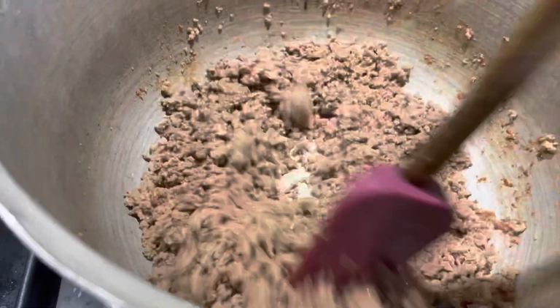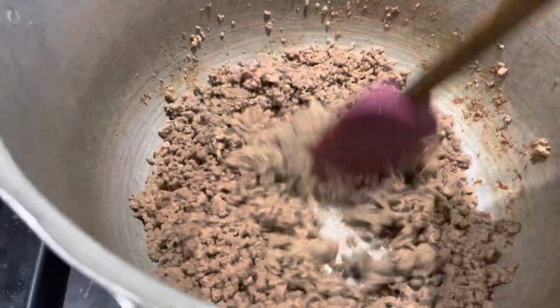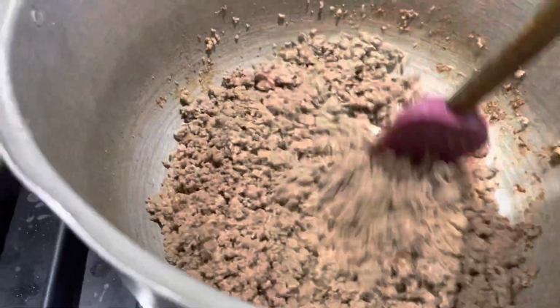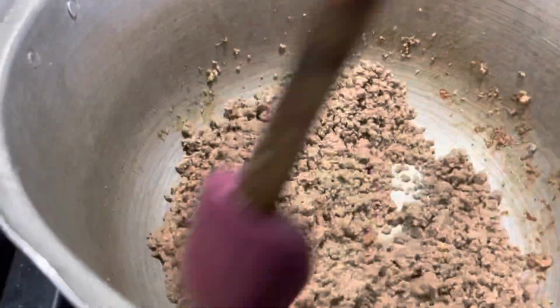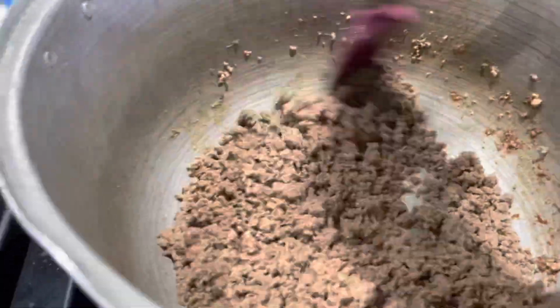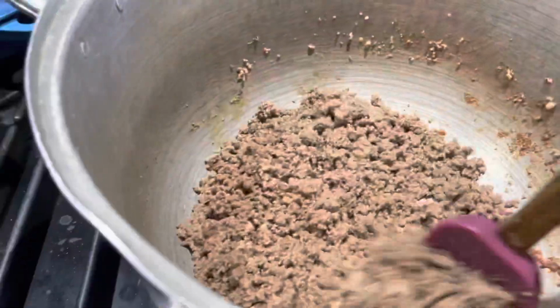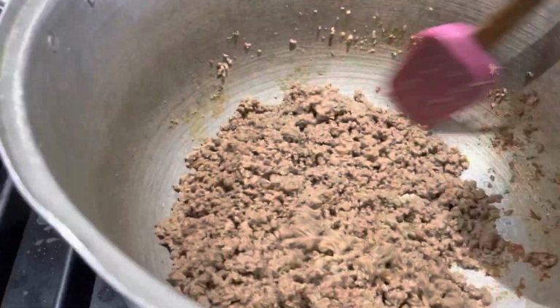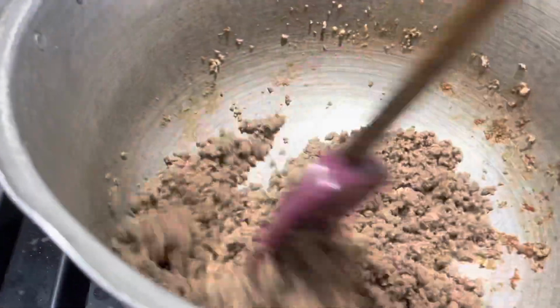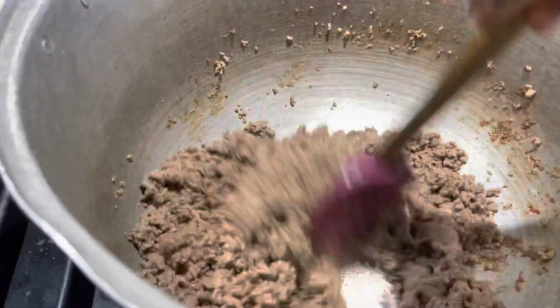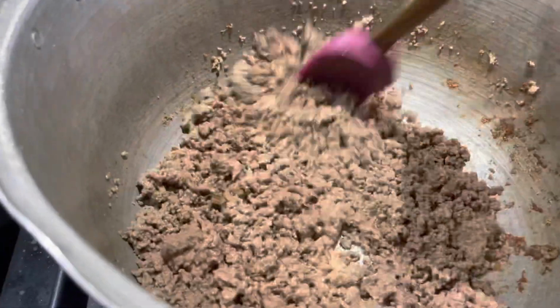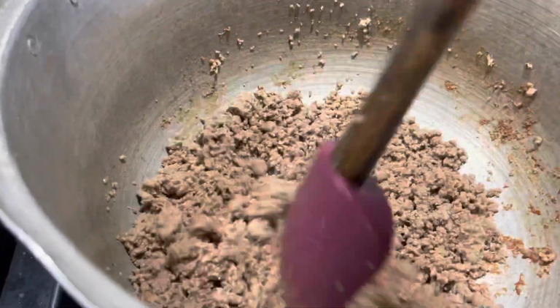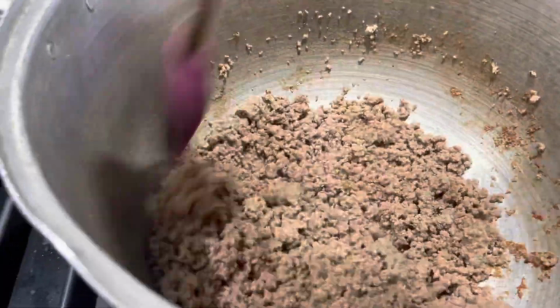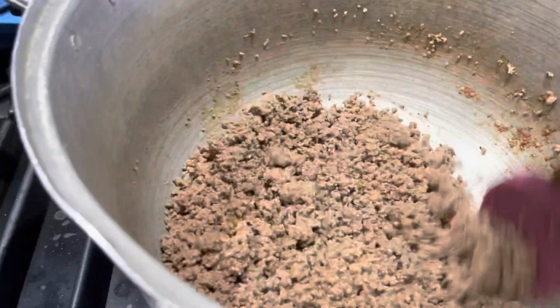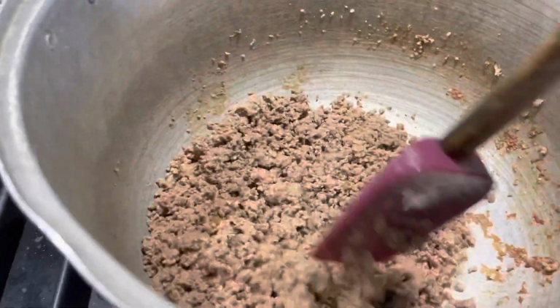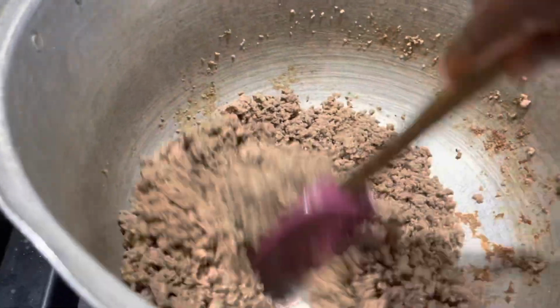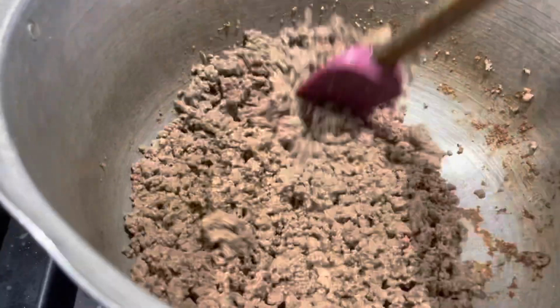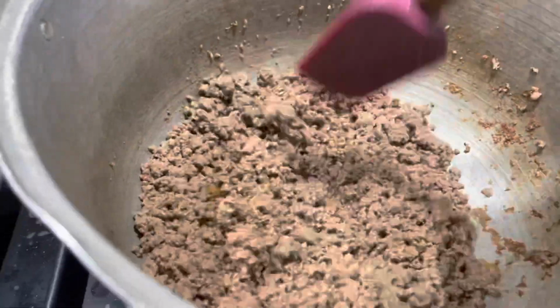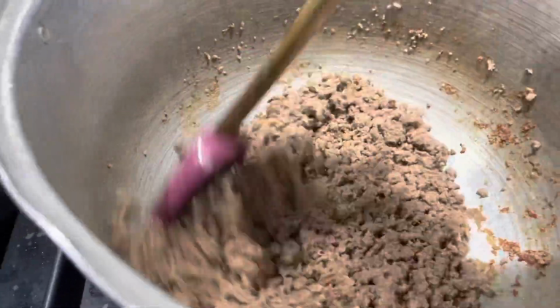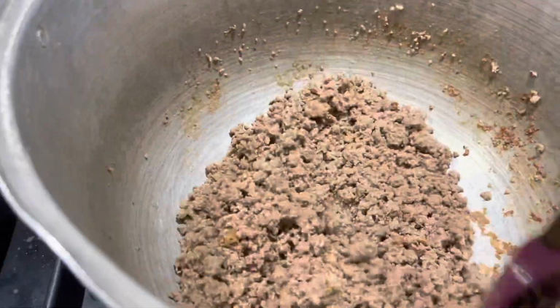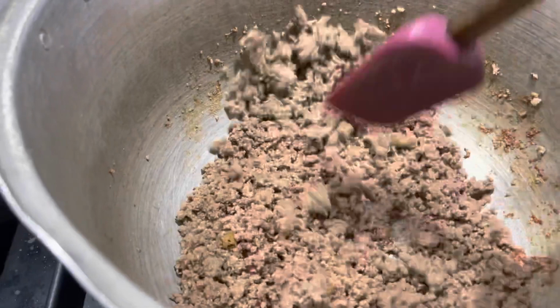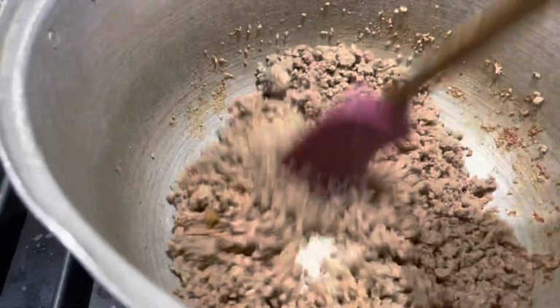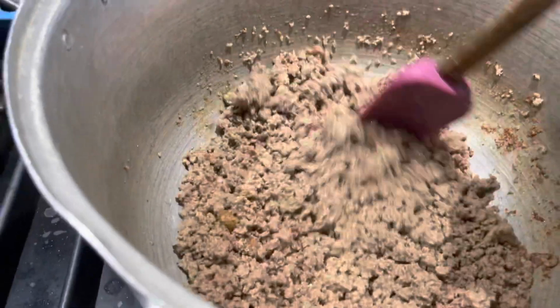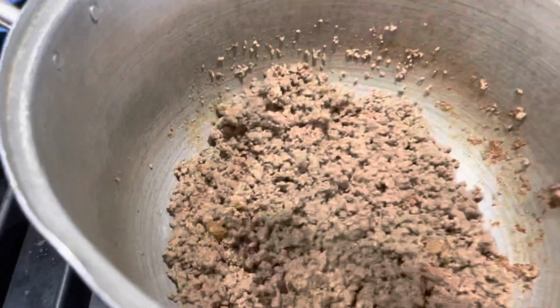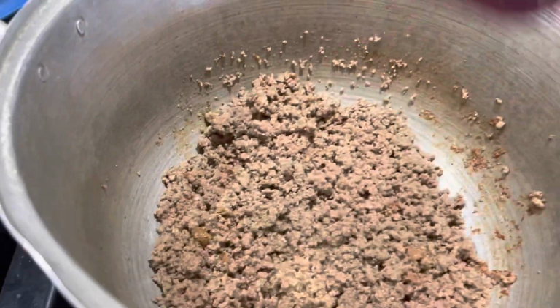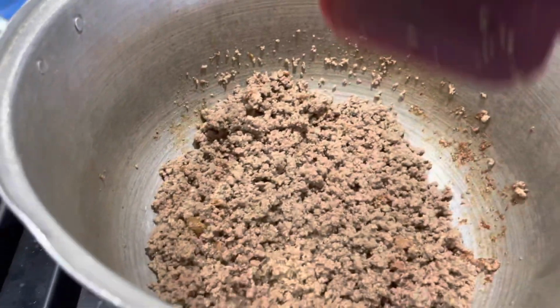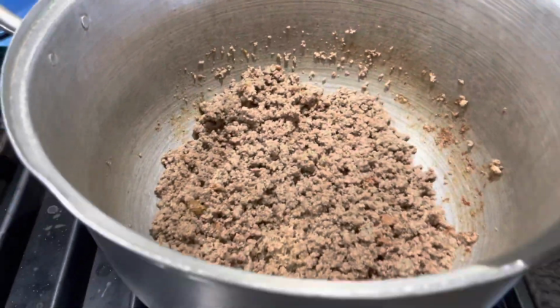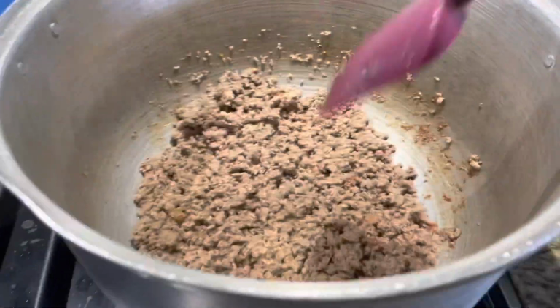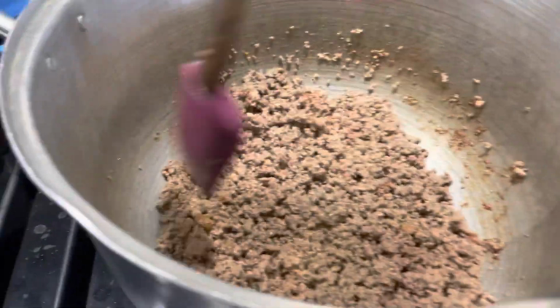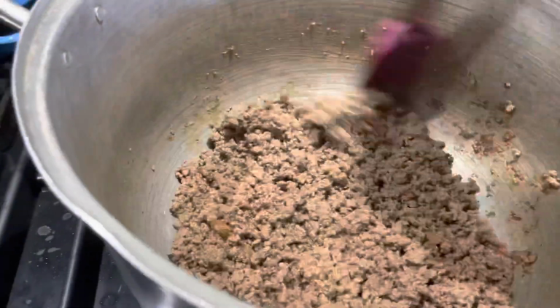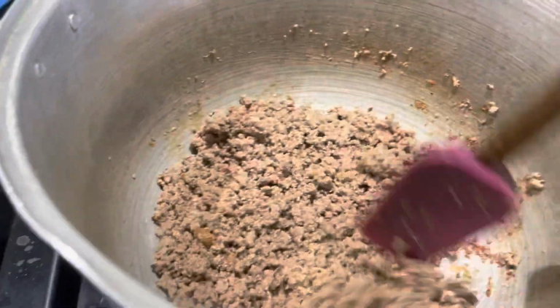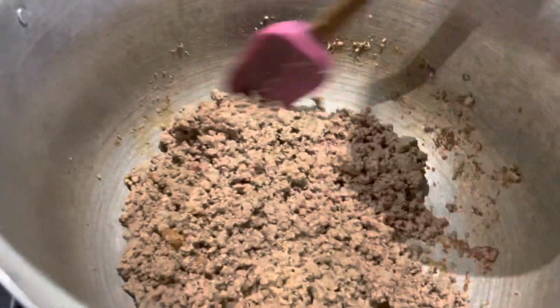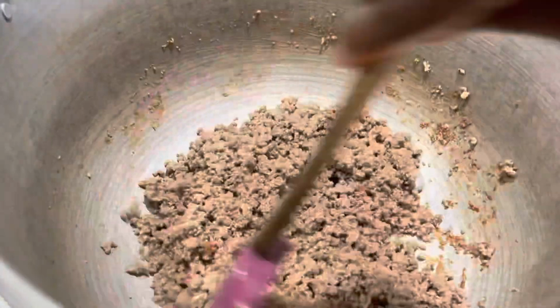As for cooking for weight loss — cooking for weight loss is very different. You're trying to save calories wherever you can.